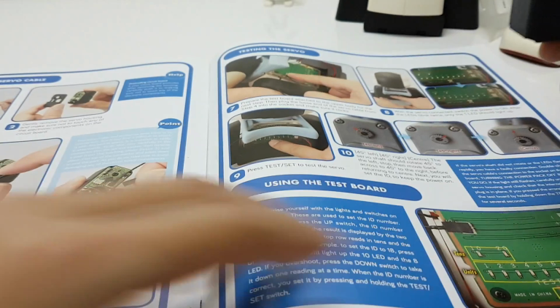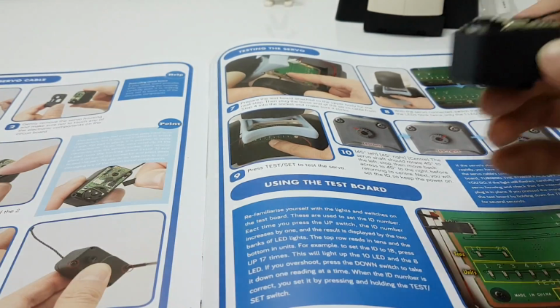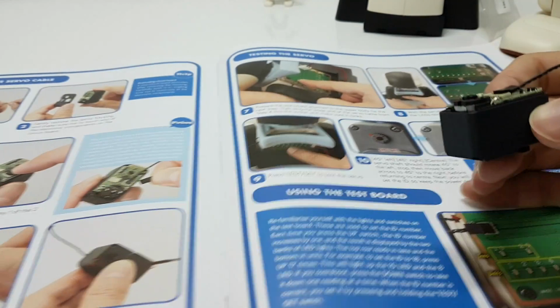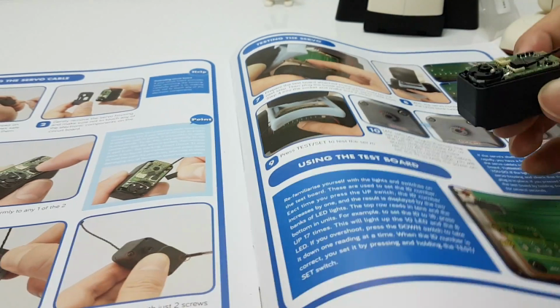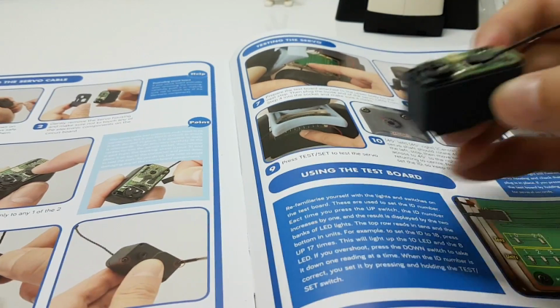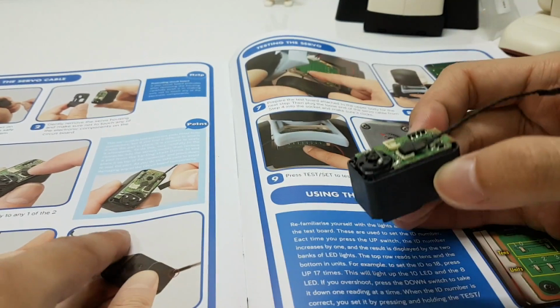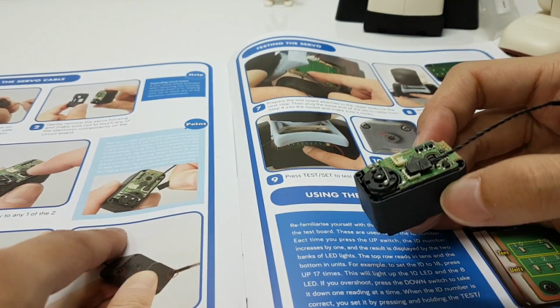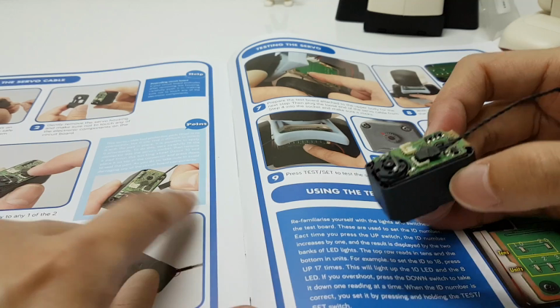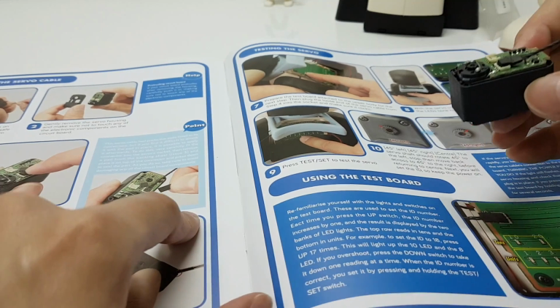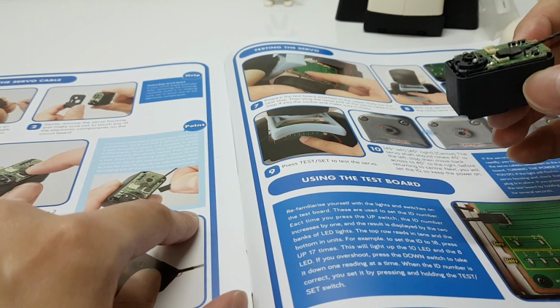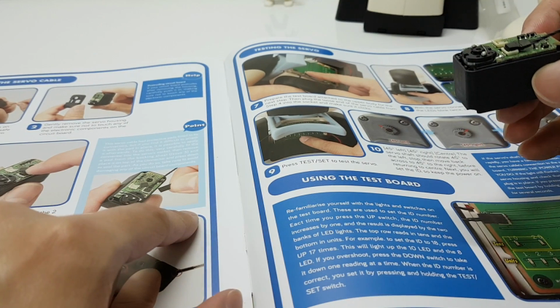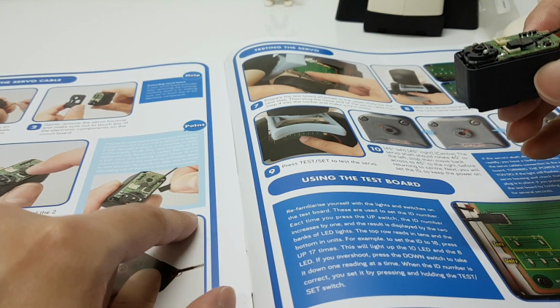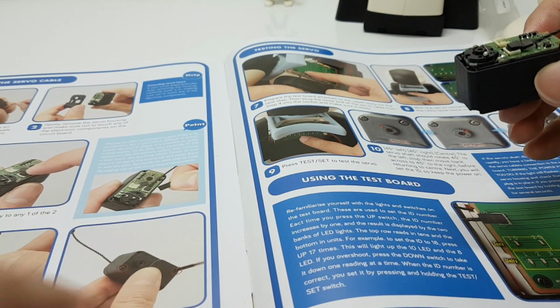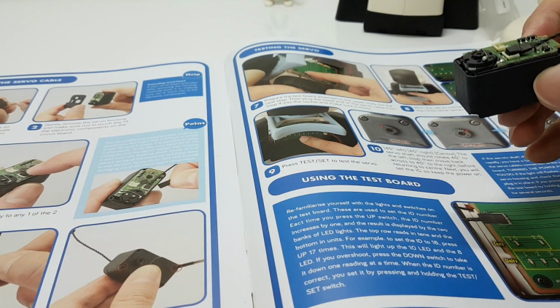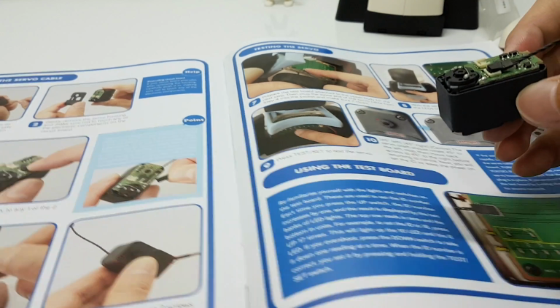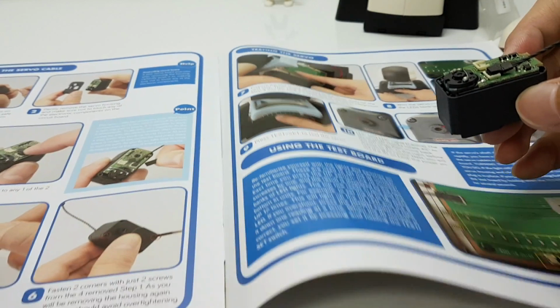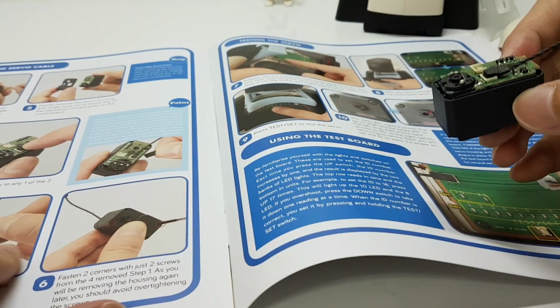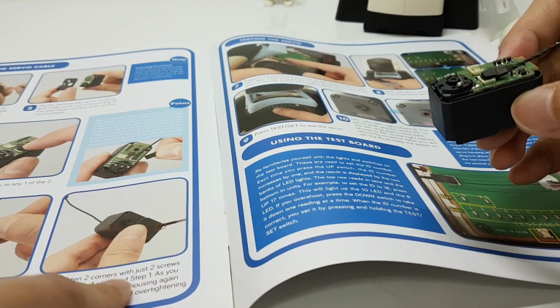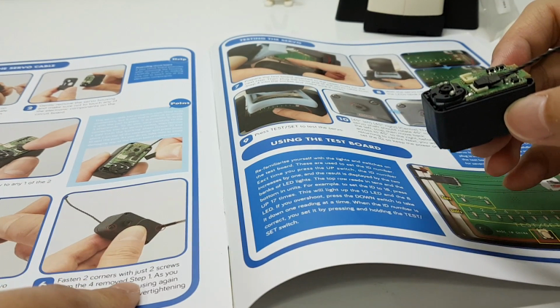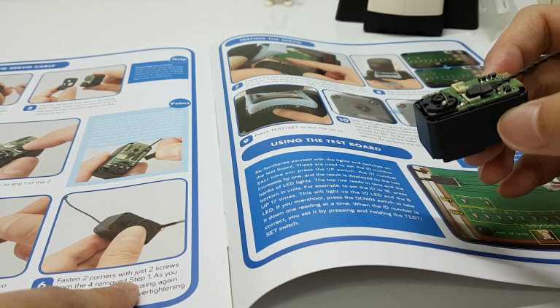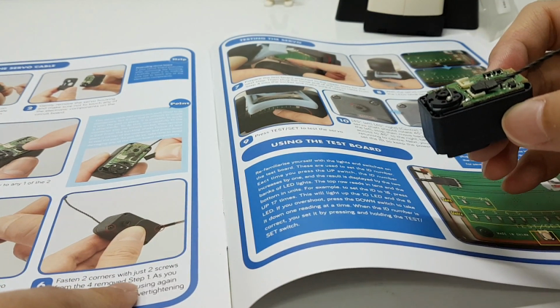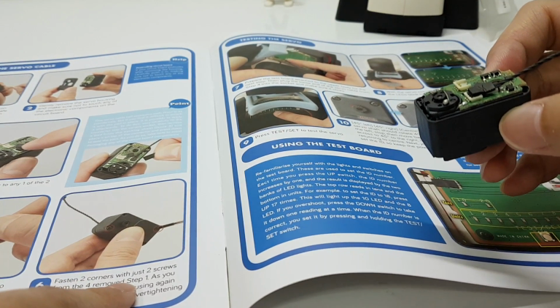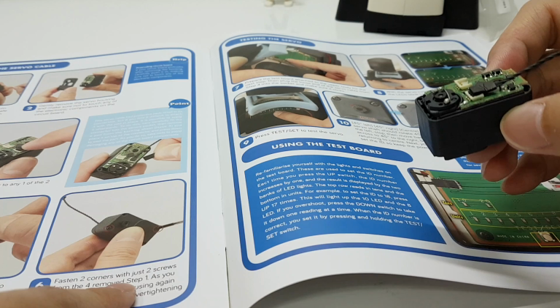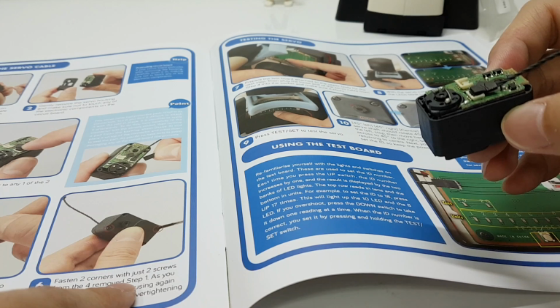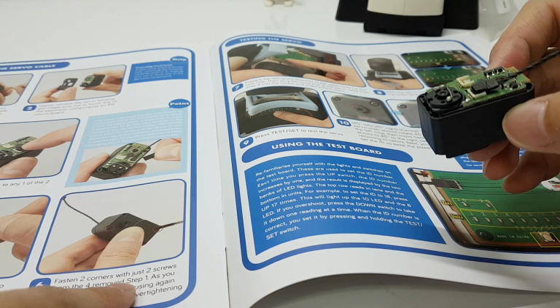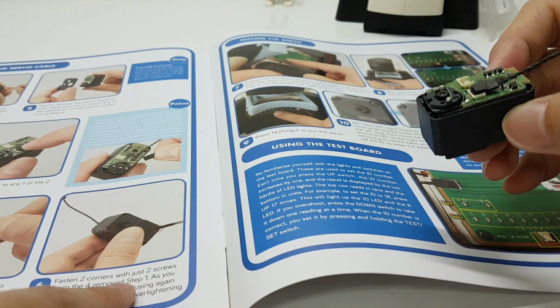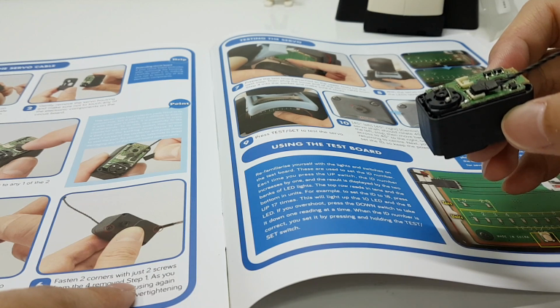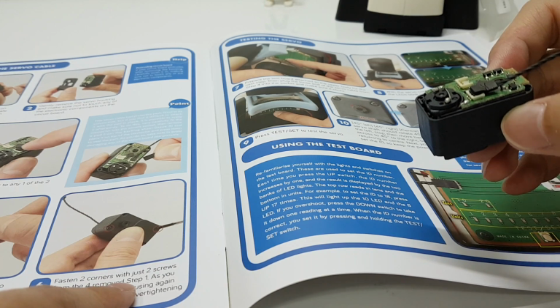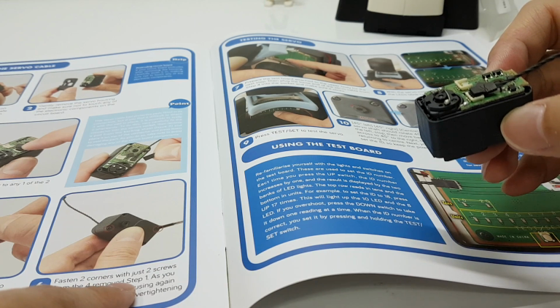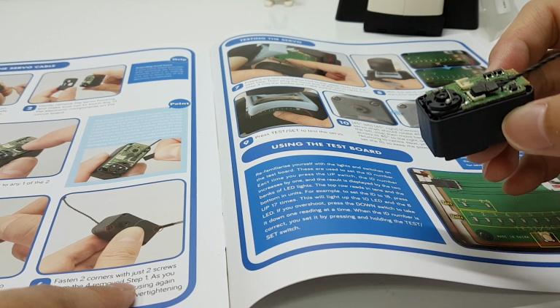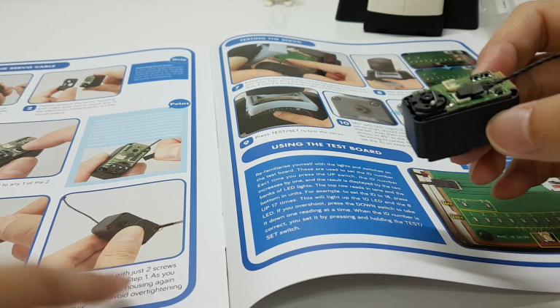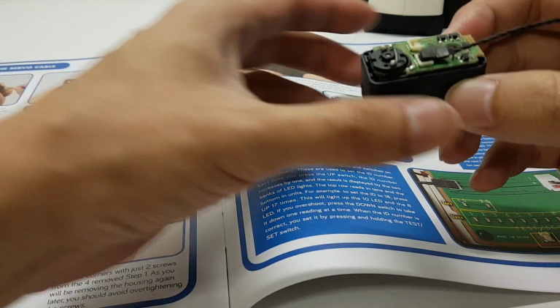We are connecting the motor today. We will leave the housing of the servo out.